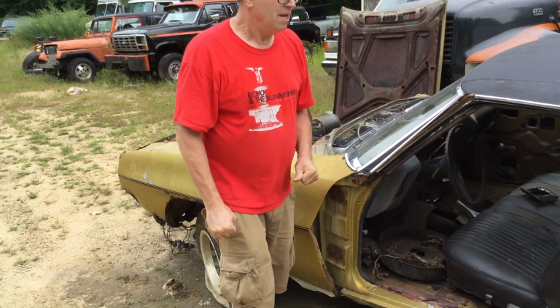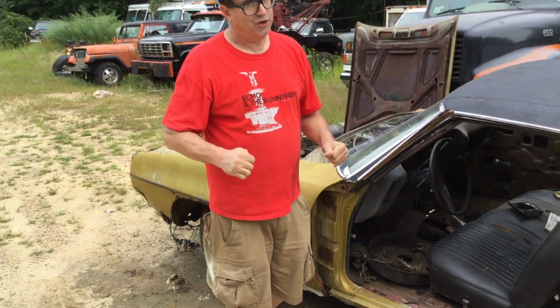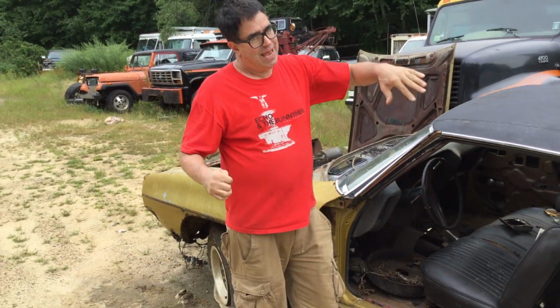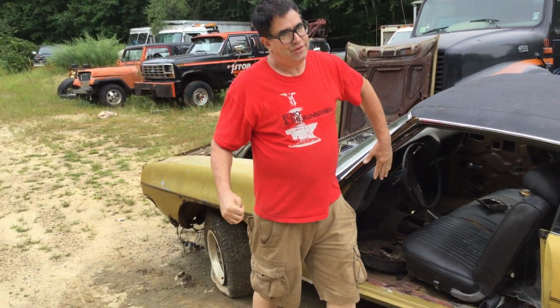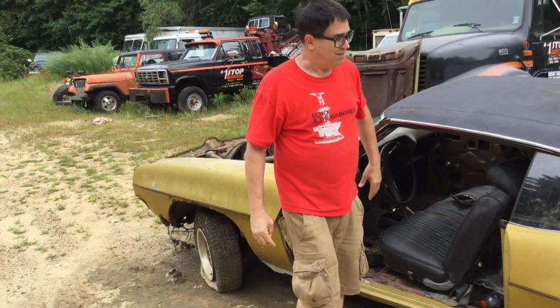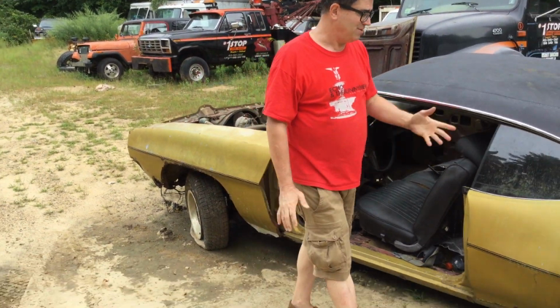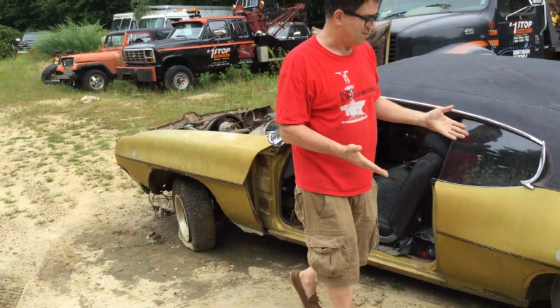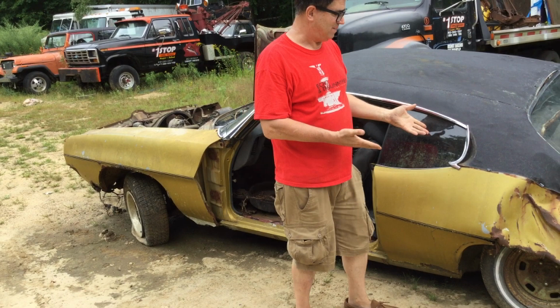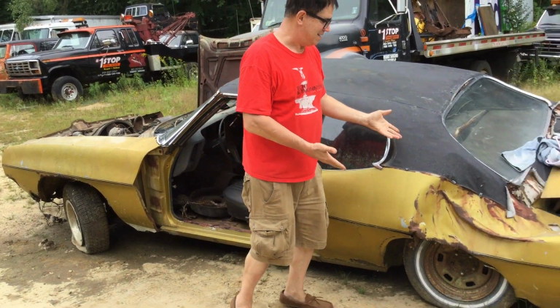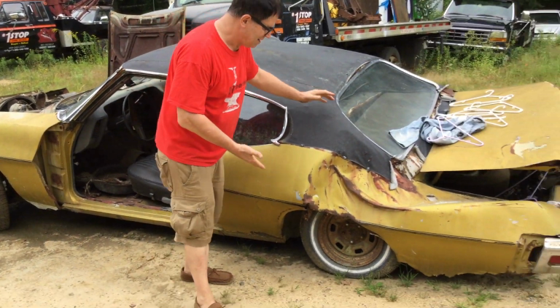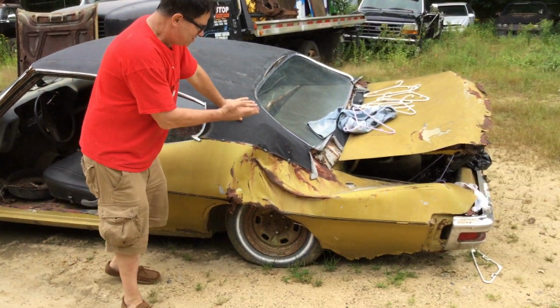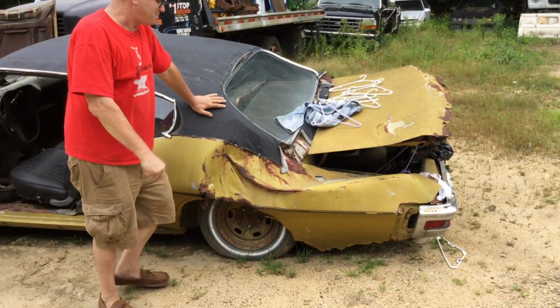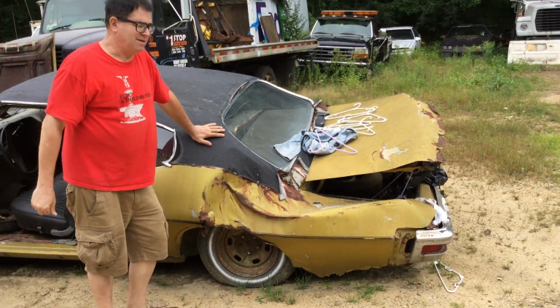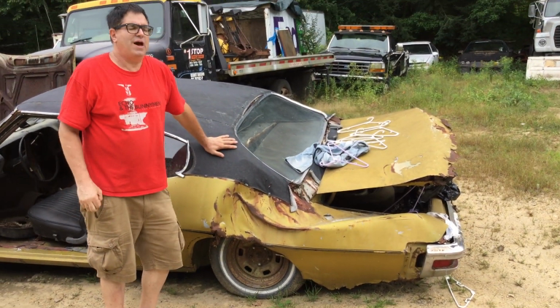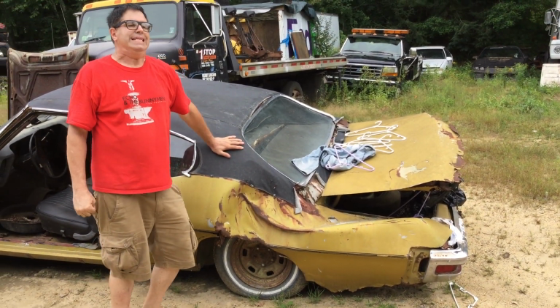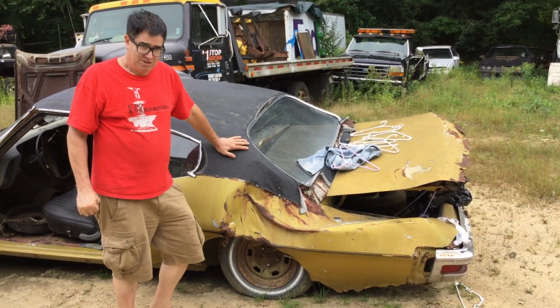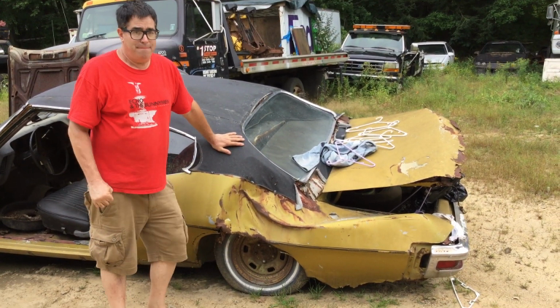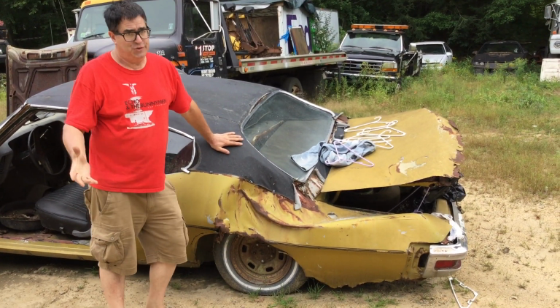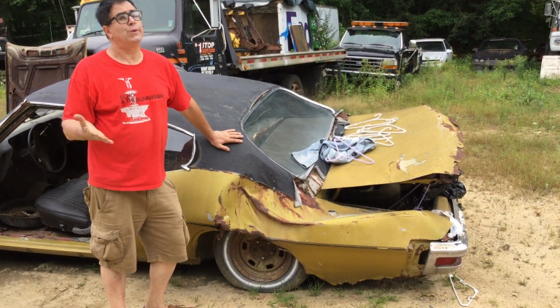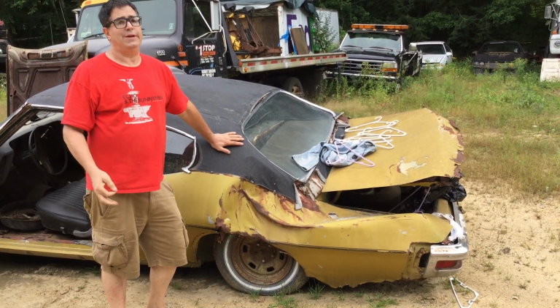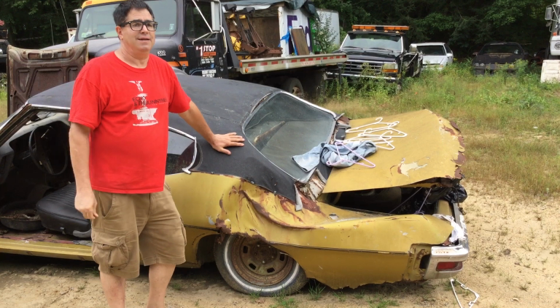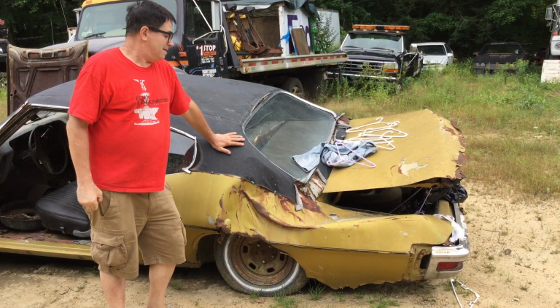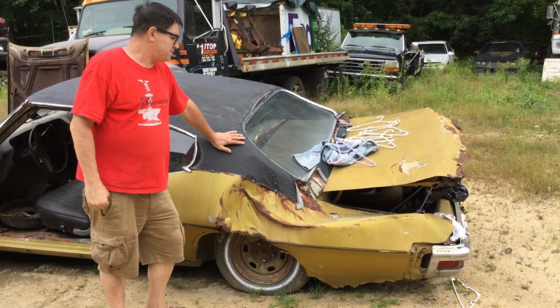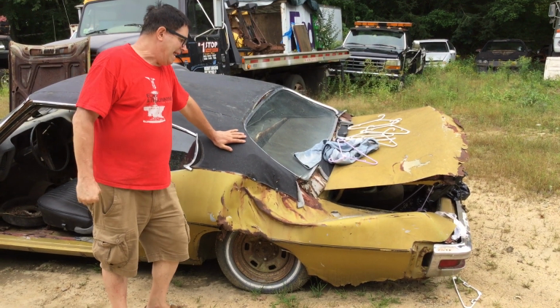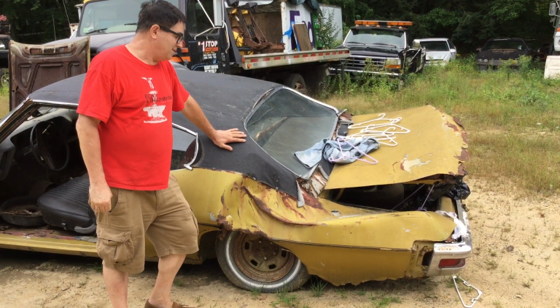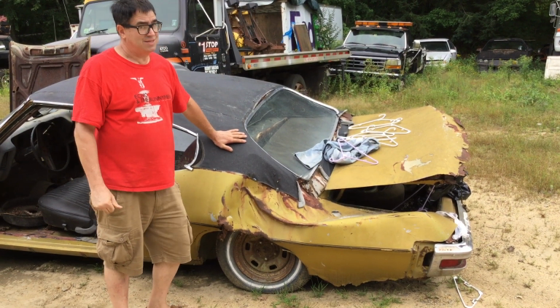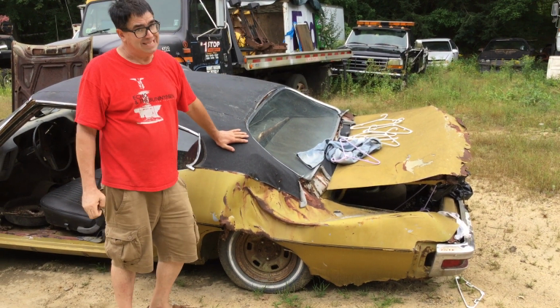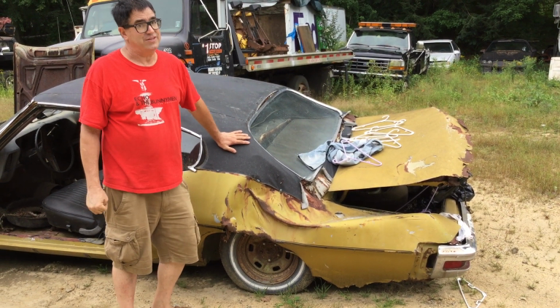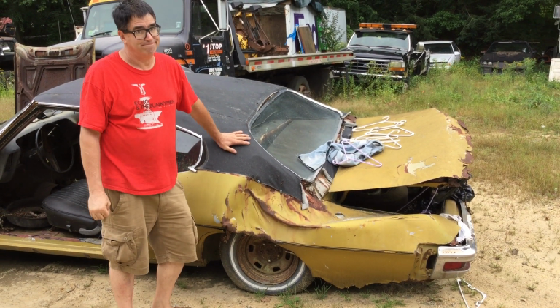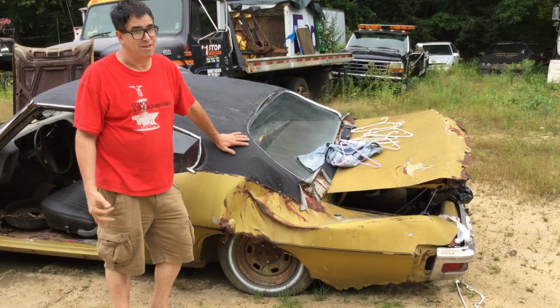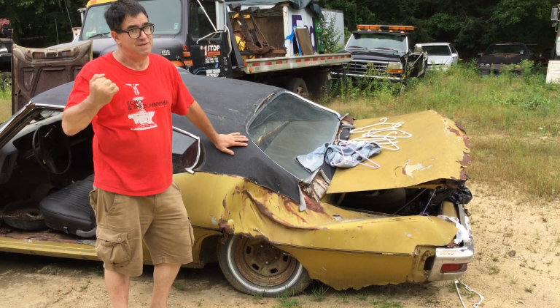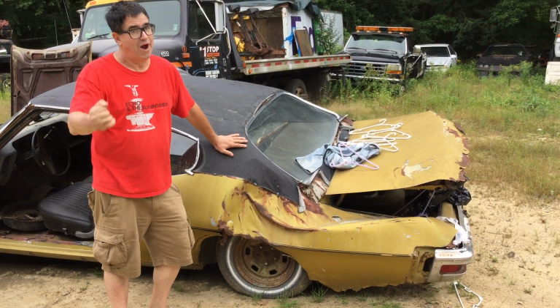But the good news ends there. The bad news is all about this — this car was part of the 2011 Massachusetts tornado event that pretty much put the end to this T37, three-speed or not.